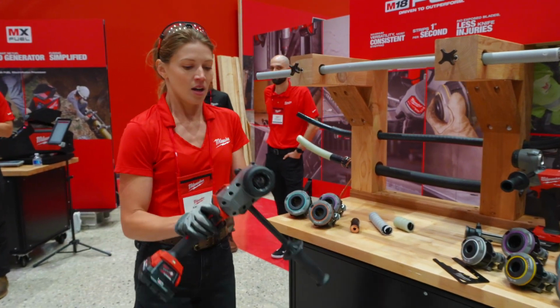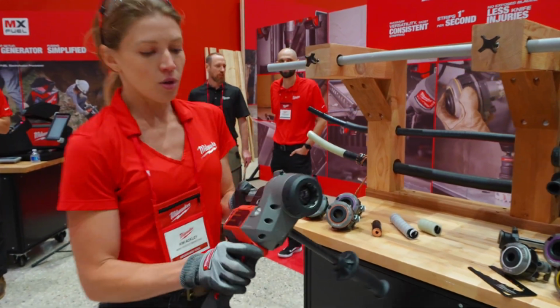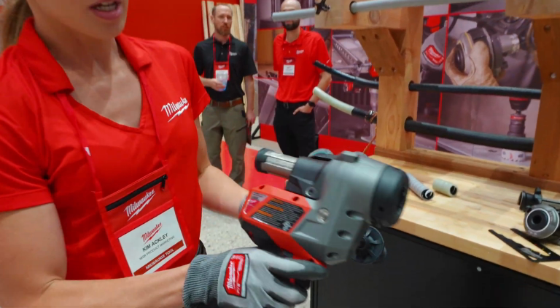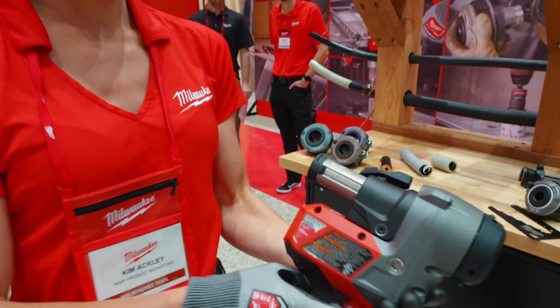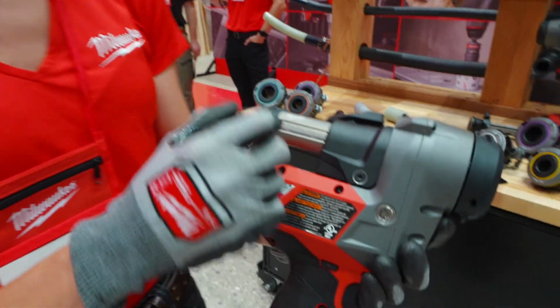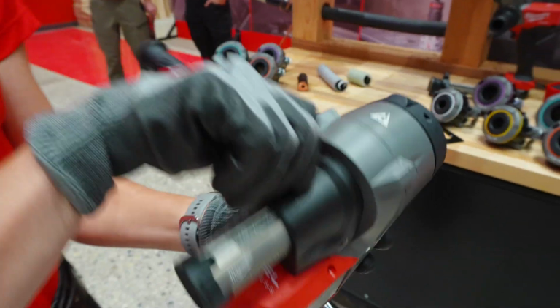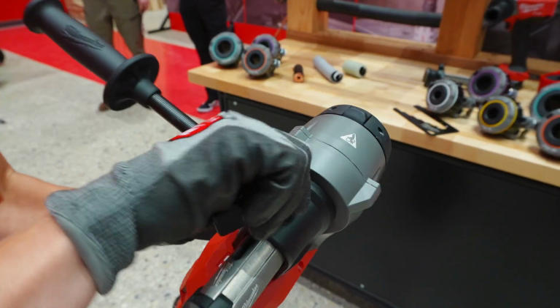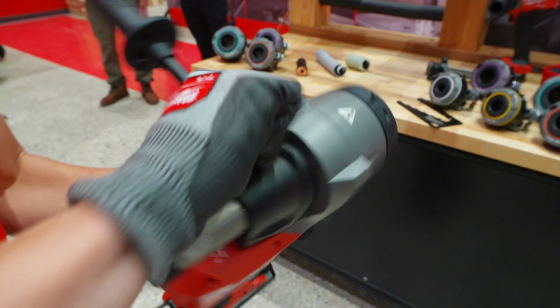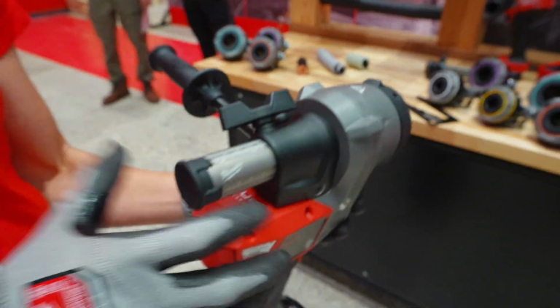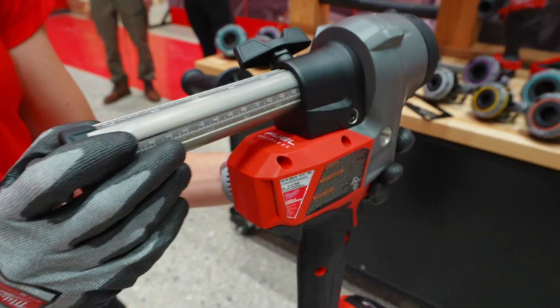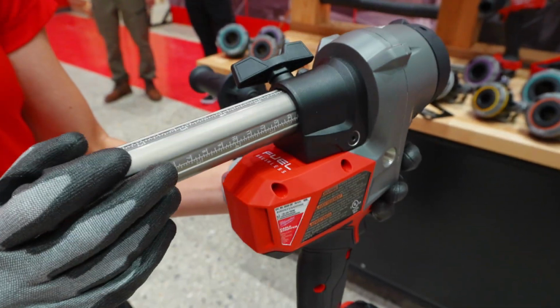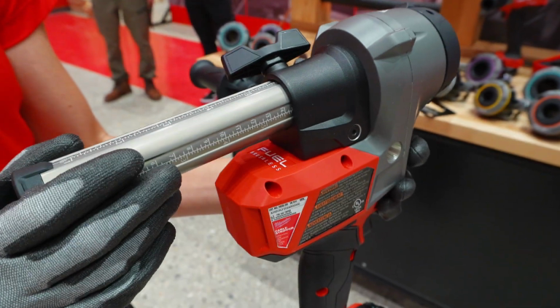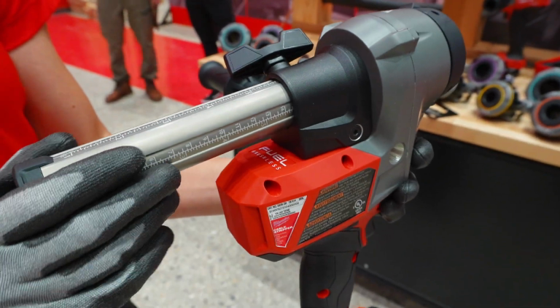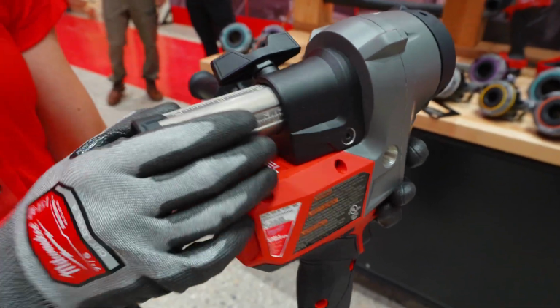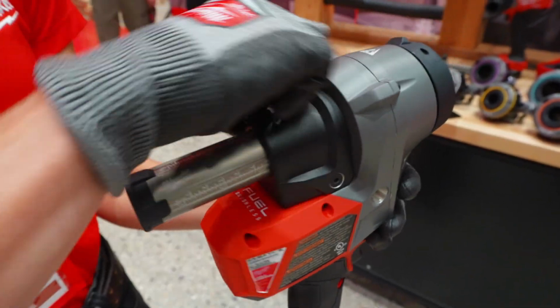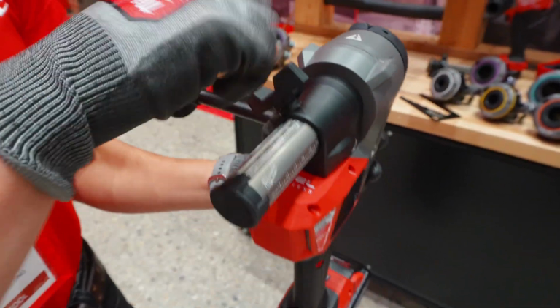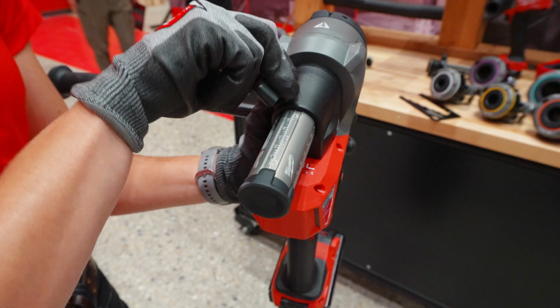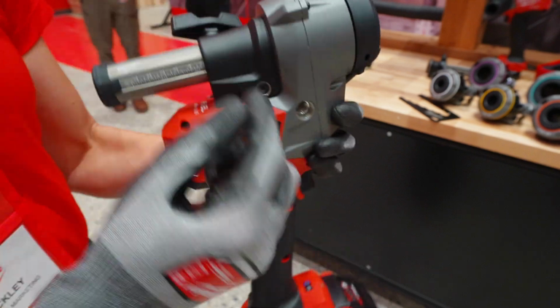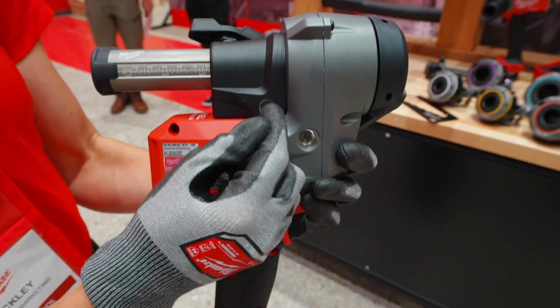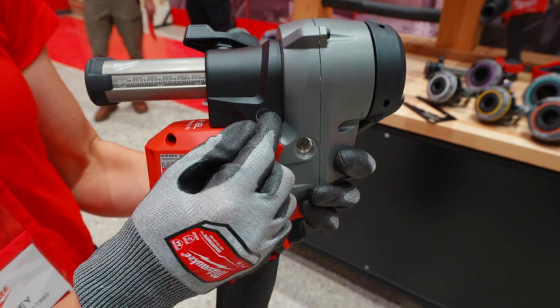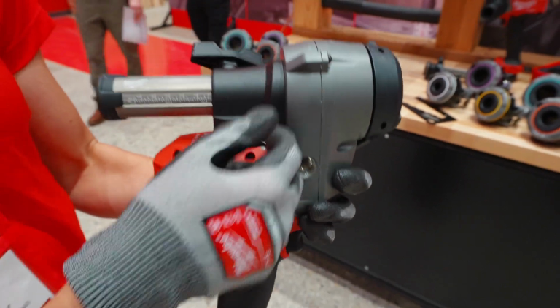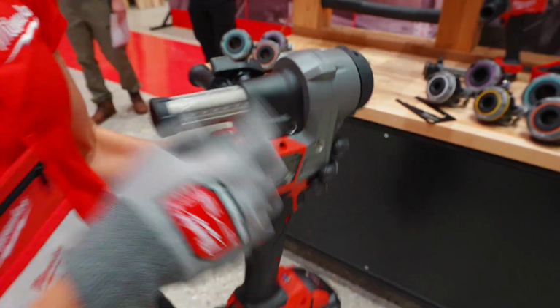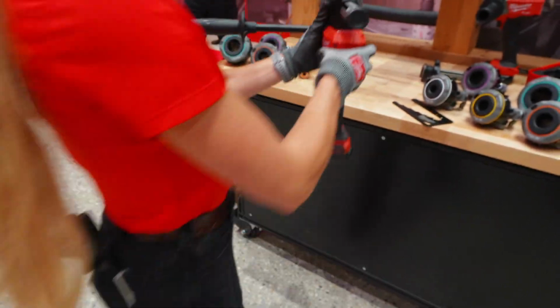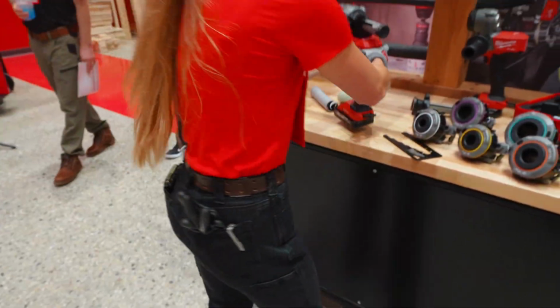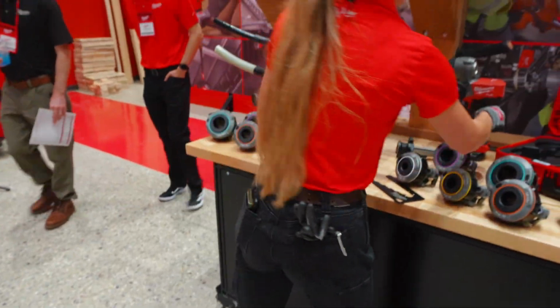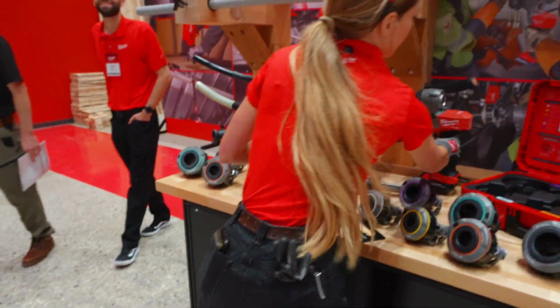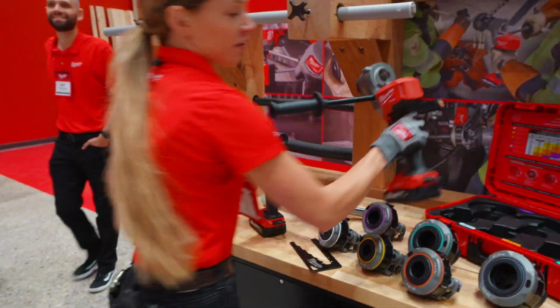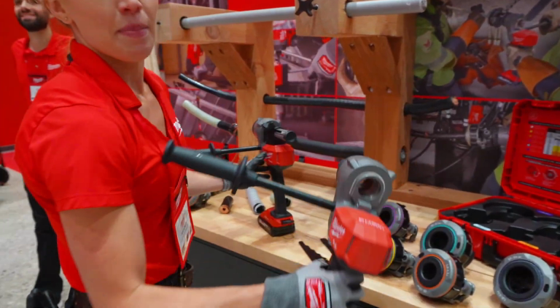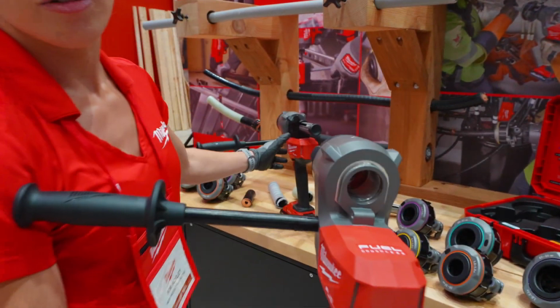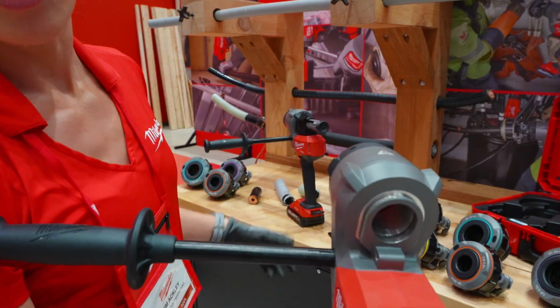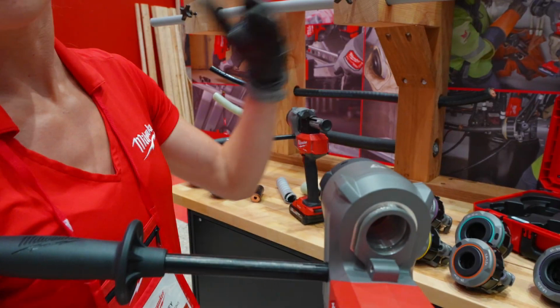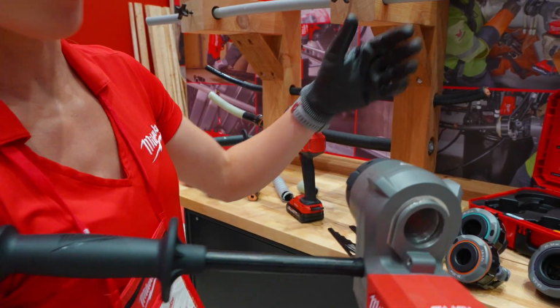The tool also comes with an adjustable six inch depth gauge allowing you to strip exact strip lengths, but it can also be completely removed with the bolt on the side, giving you that pass-through capability for extended runs.